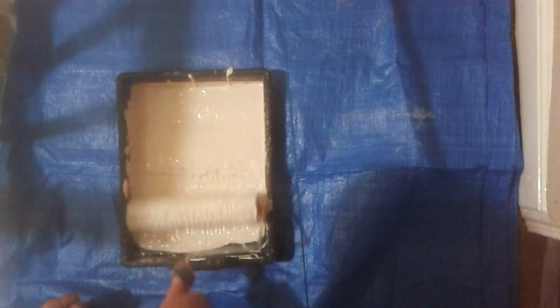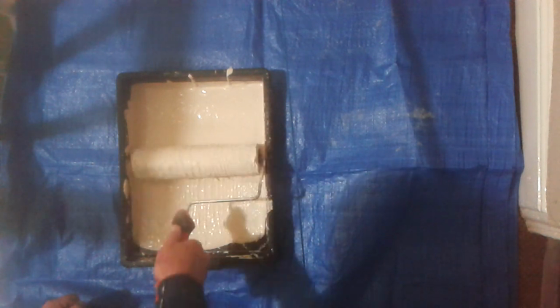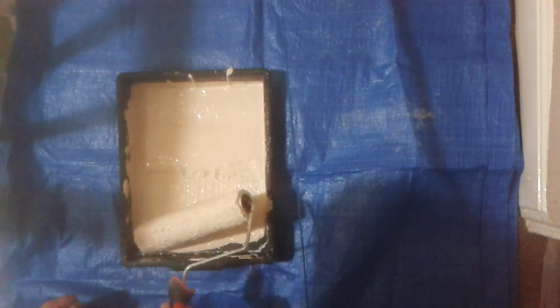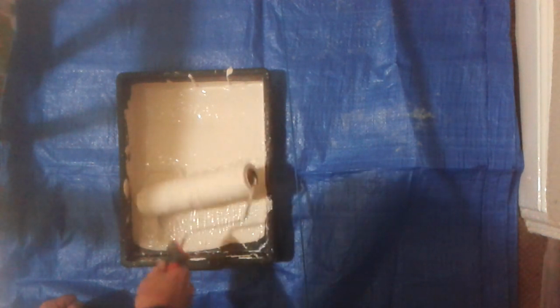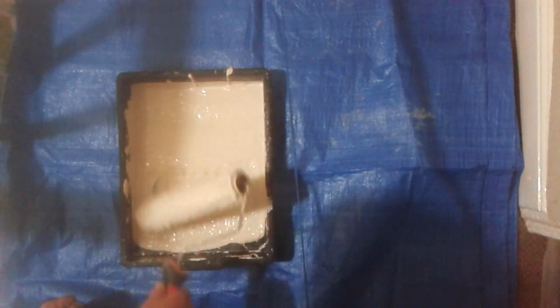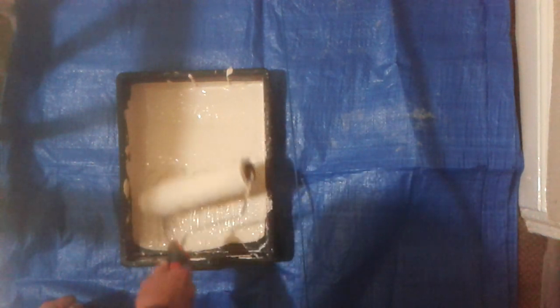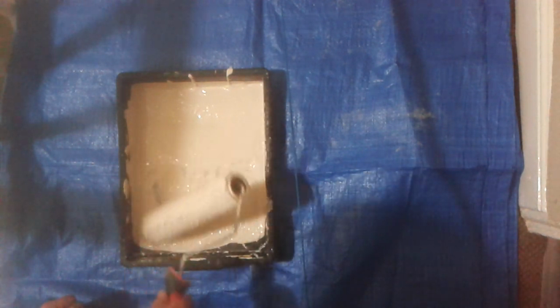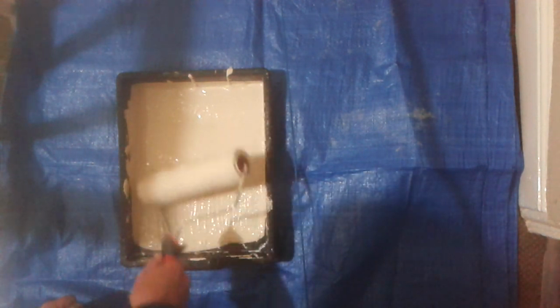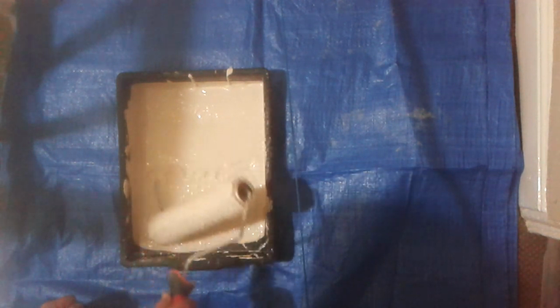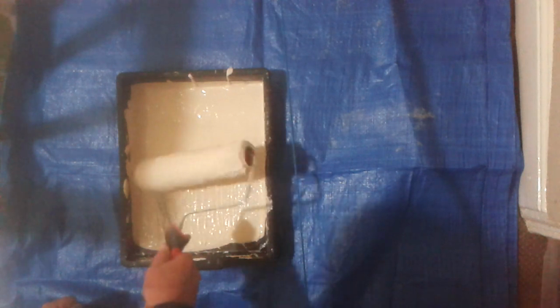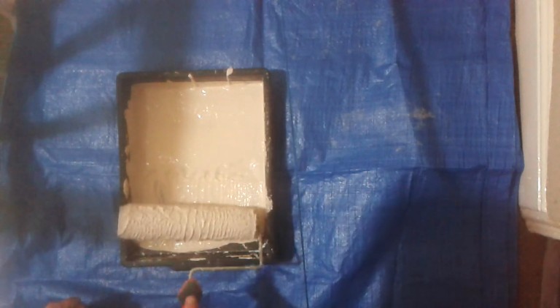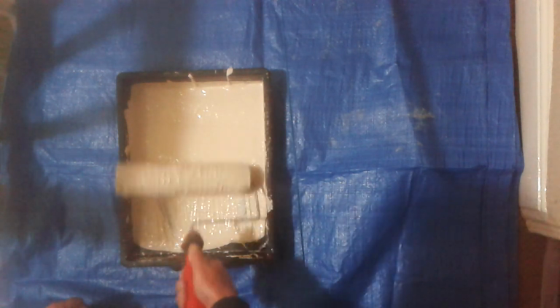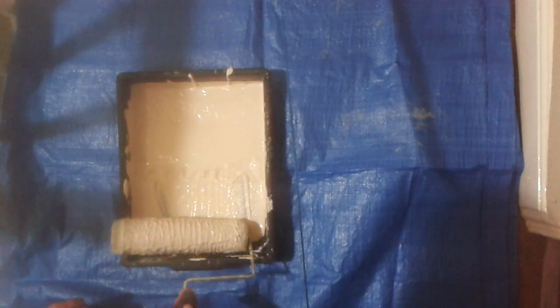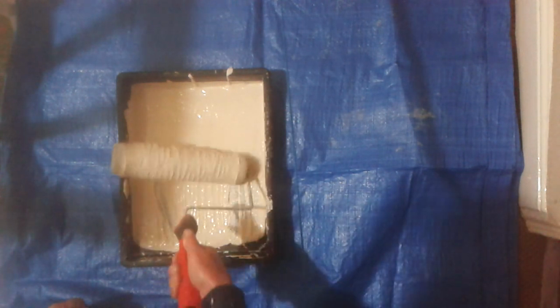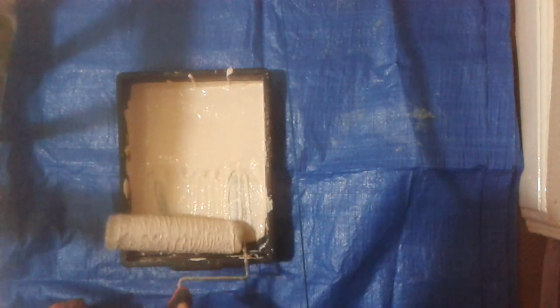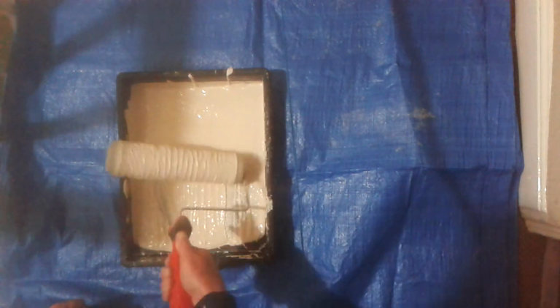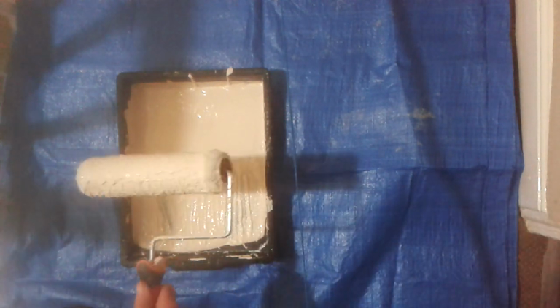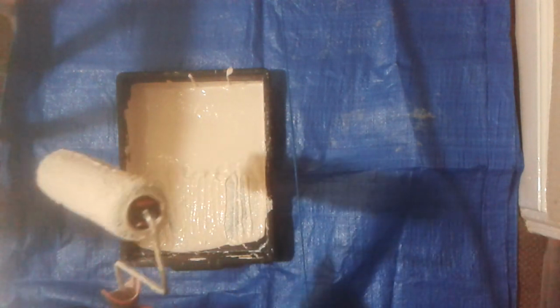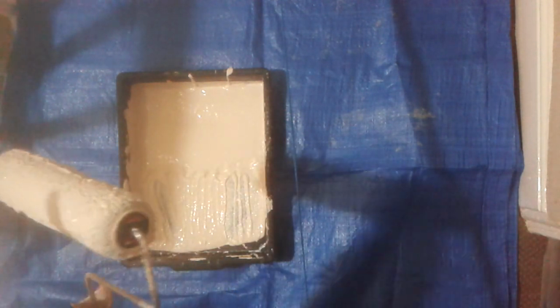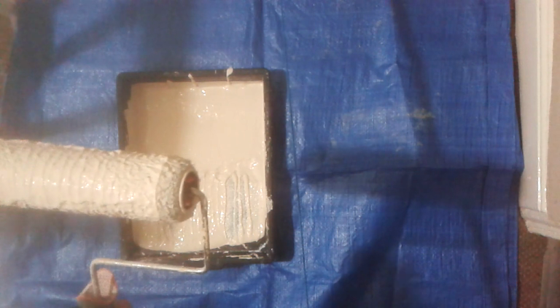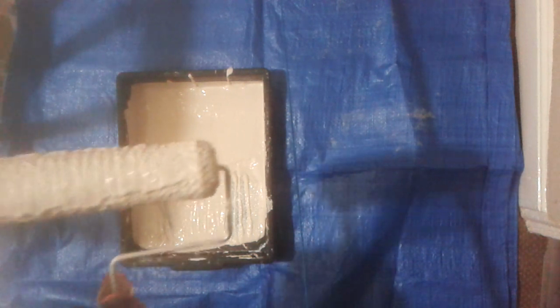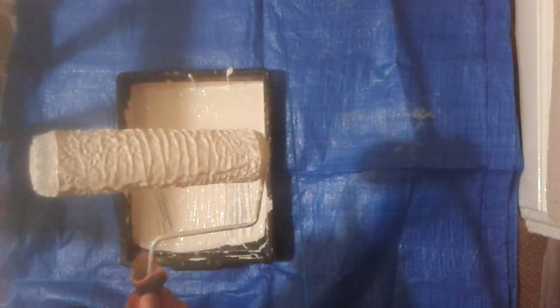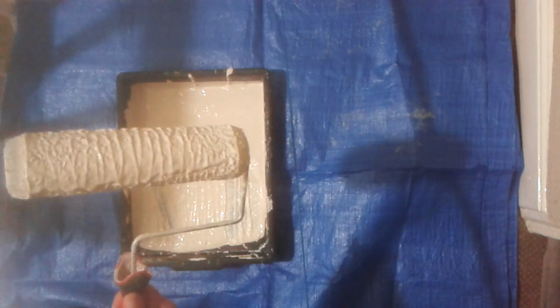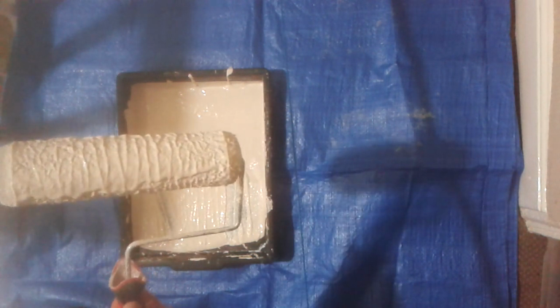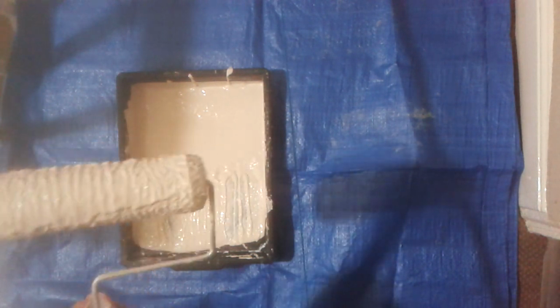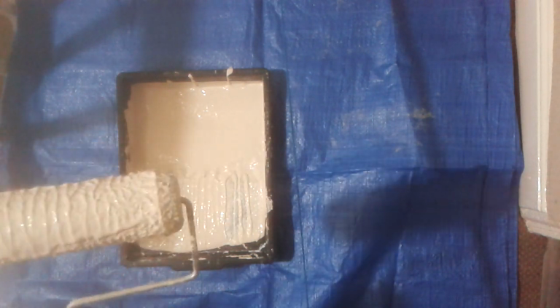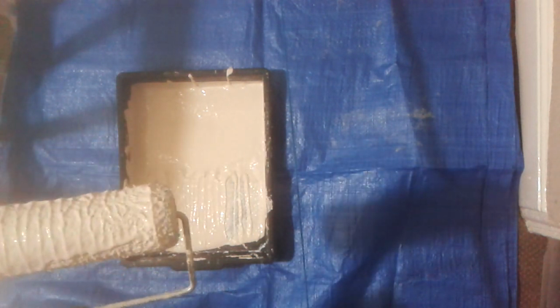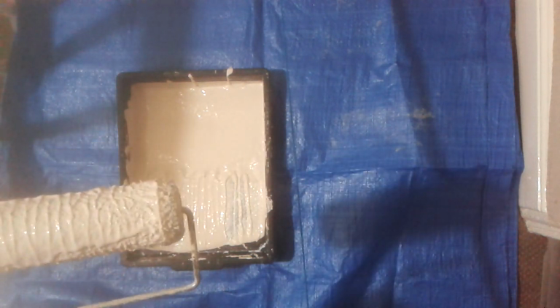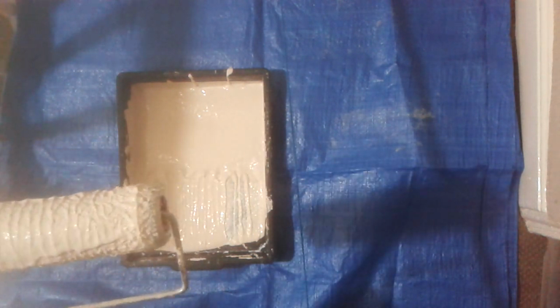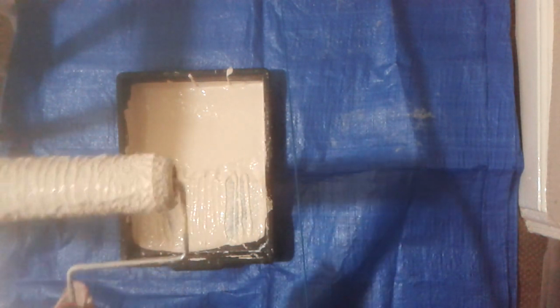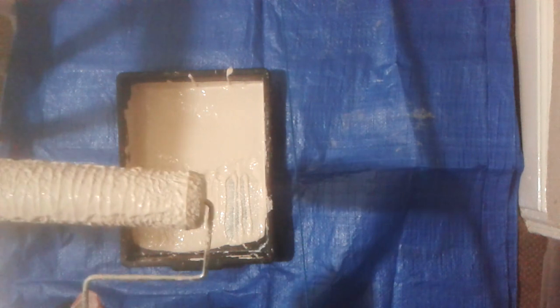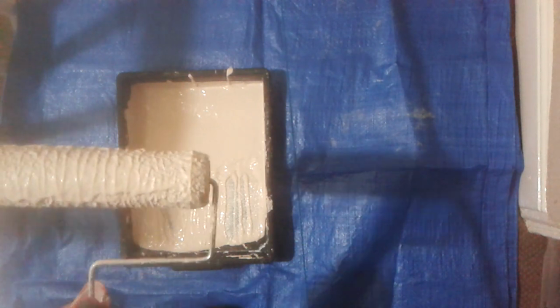Just get rid of most of the excess. Then you roll the edges — one, two, three. And then you don't get drips off the side as you would with some other sorts of painting. And then you're ready to go.